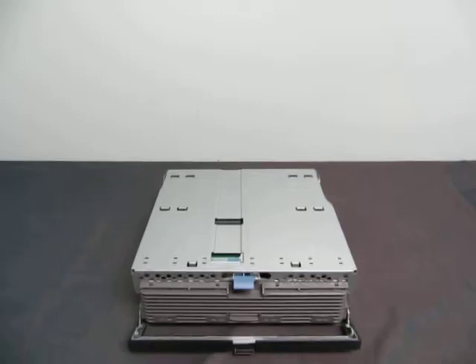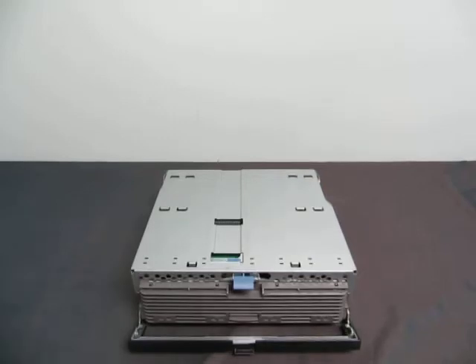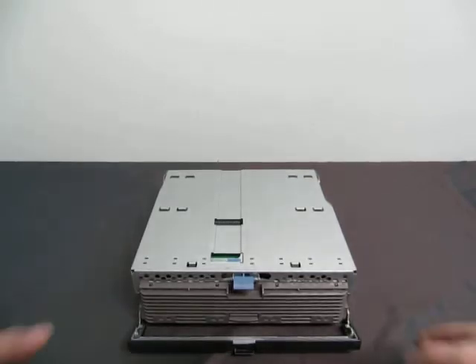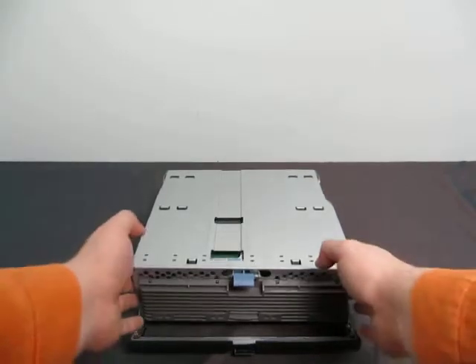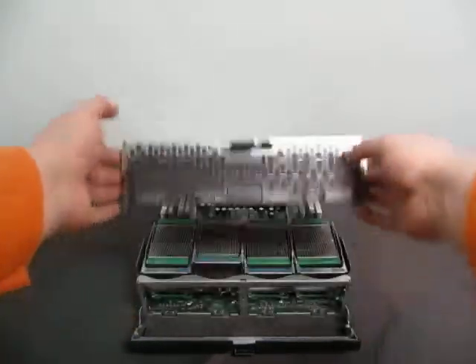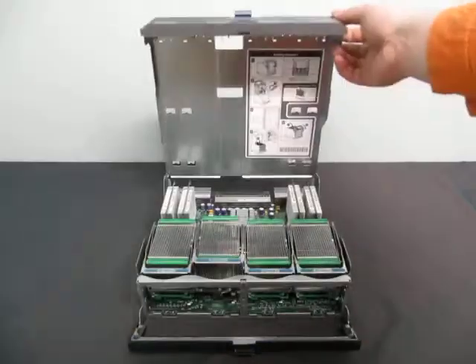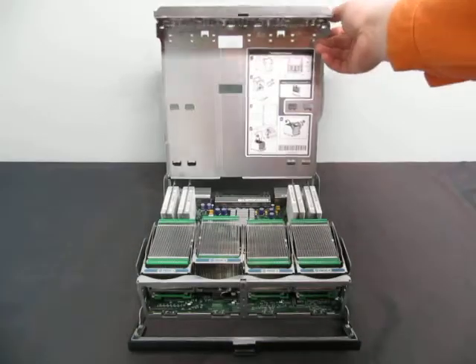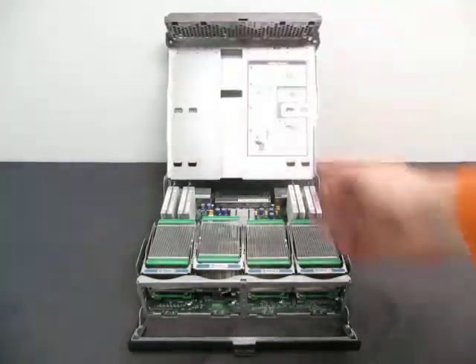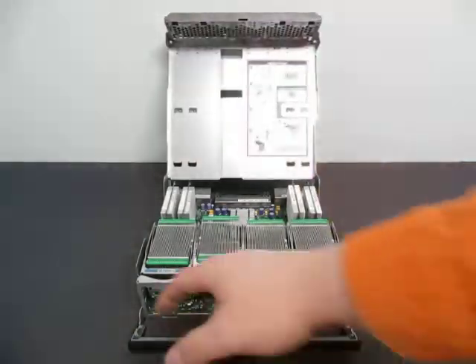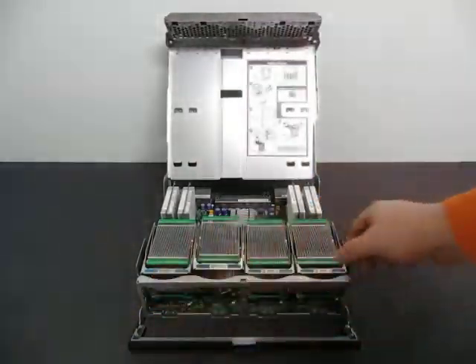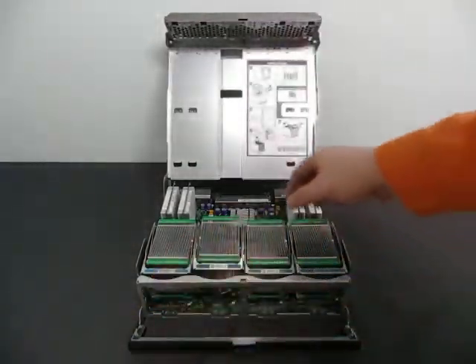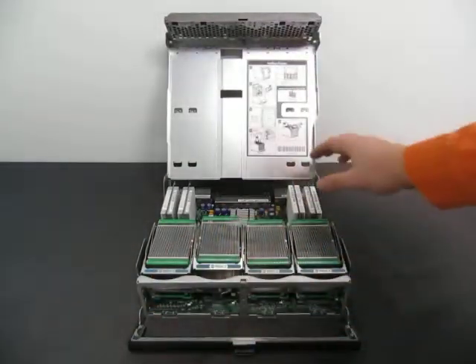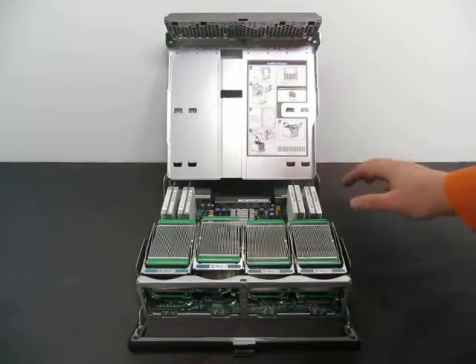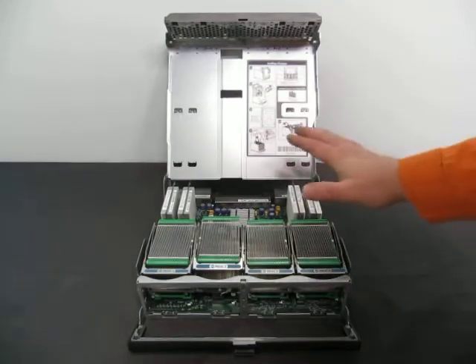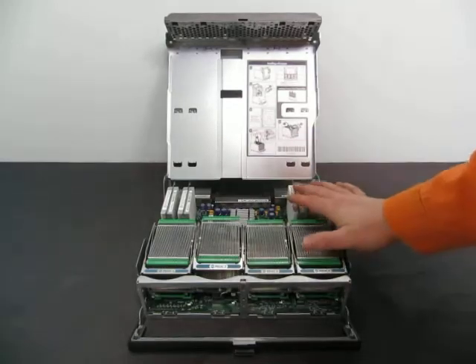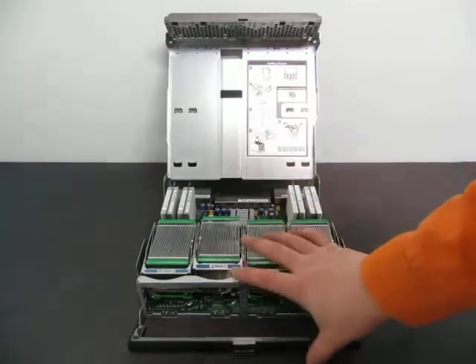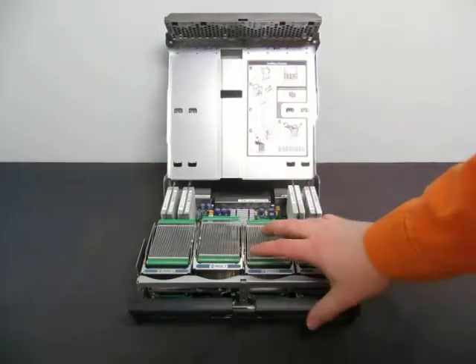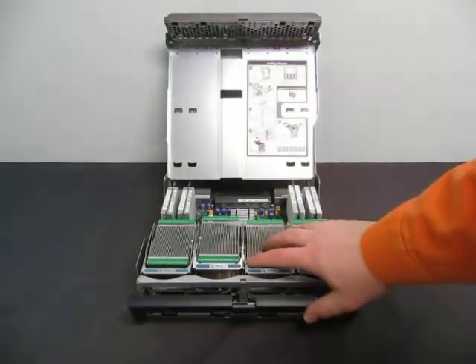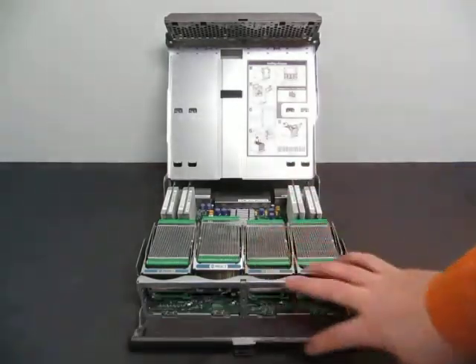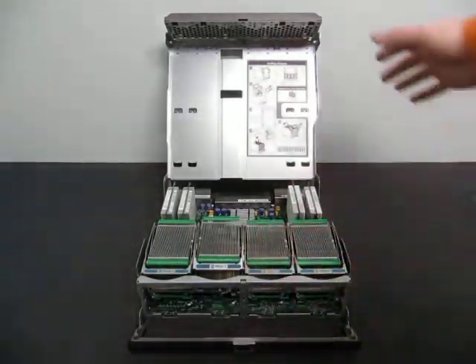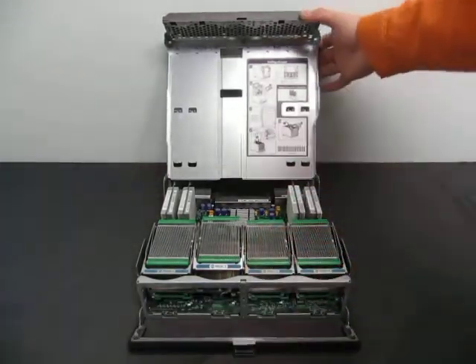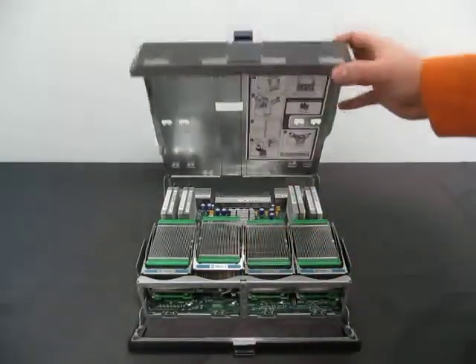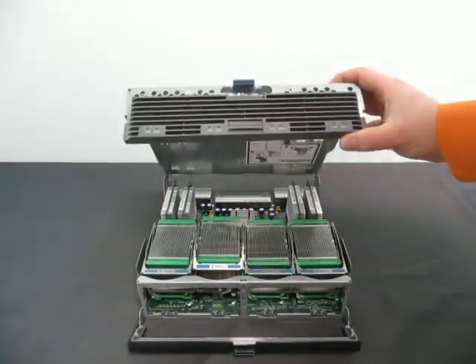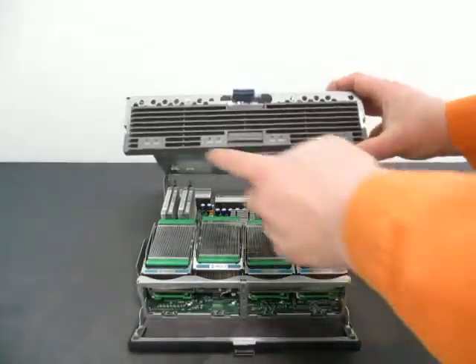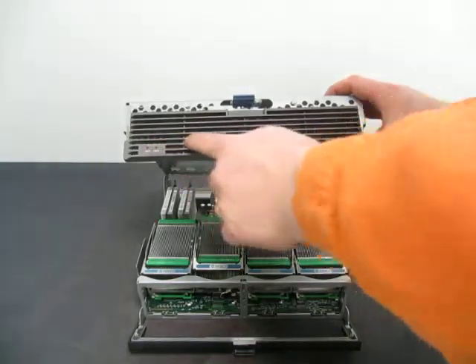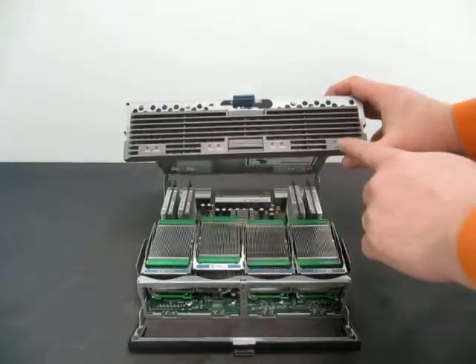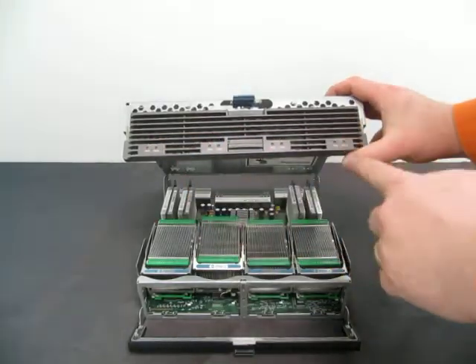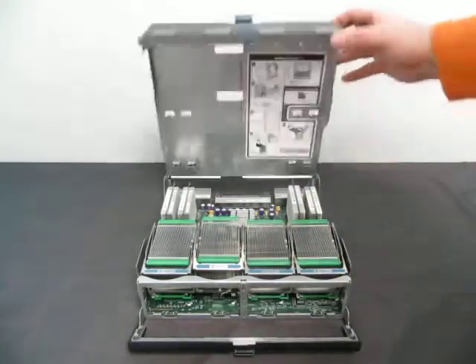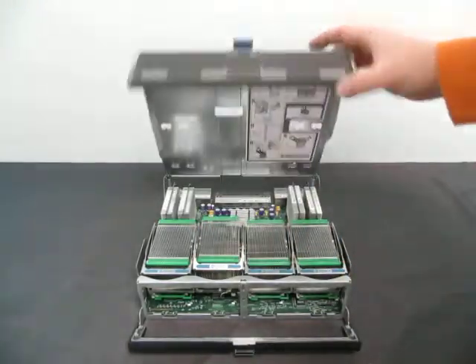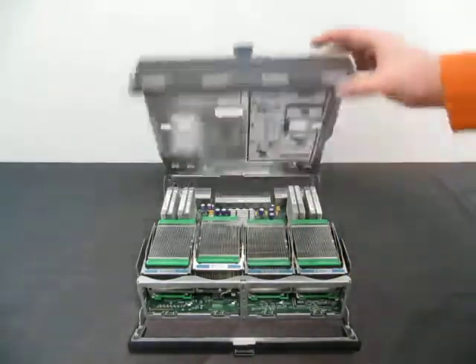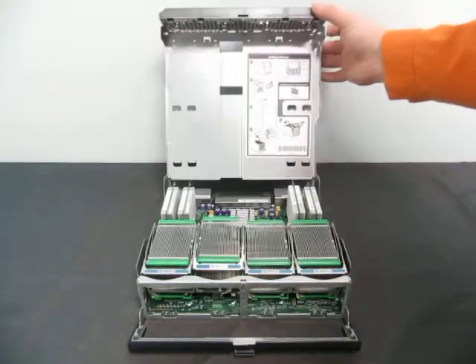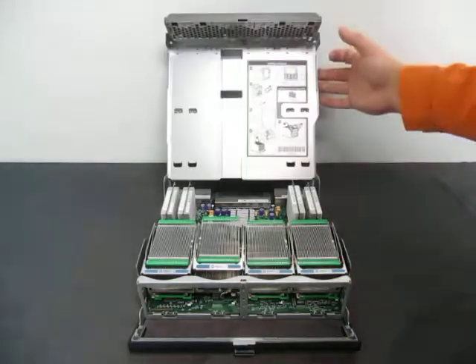Up for auction, we have four processors. You've got one, two, three, four. This is — I don't remember what it's from, but it's from a server of some type. As you can see, you've got your four processors, and it slides right in.